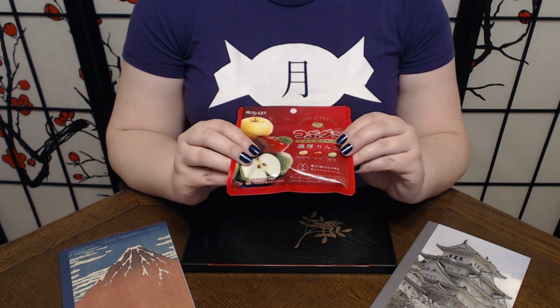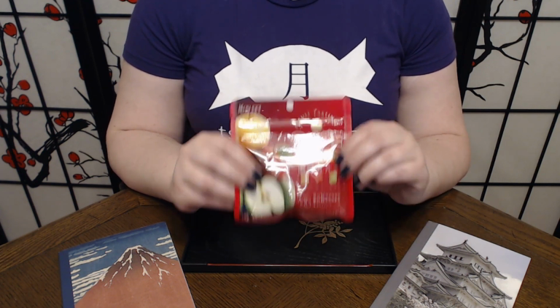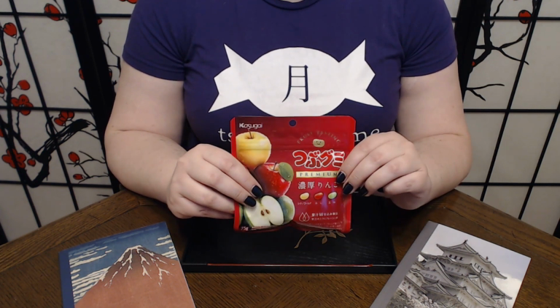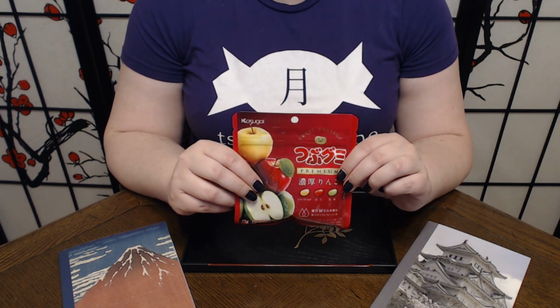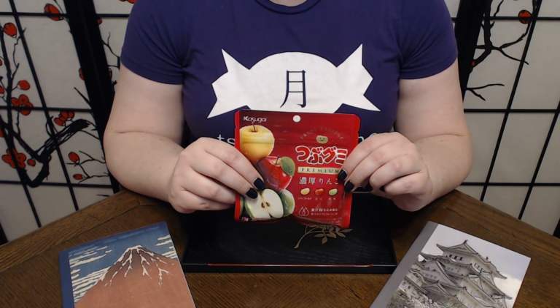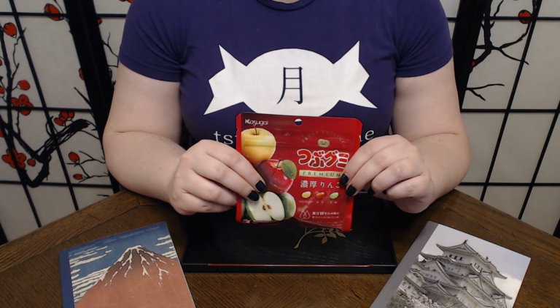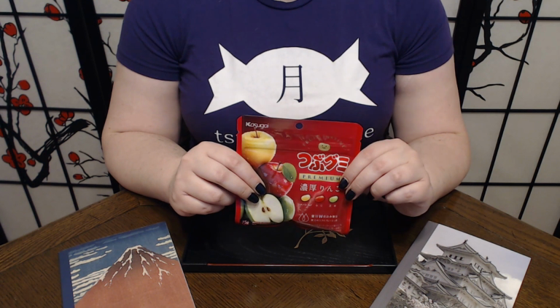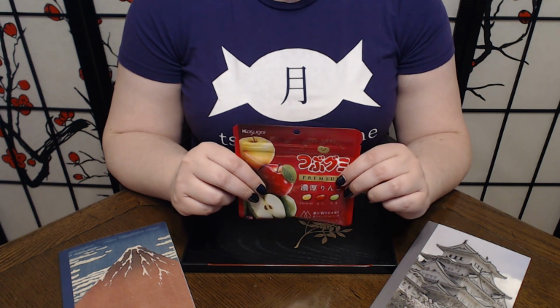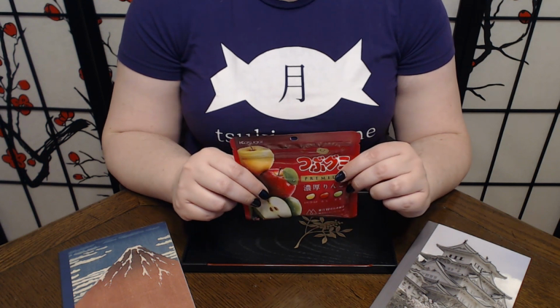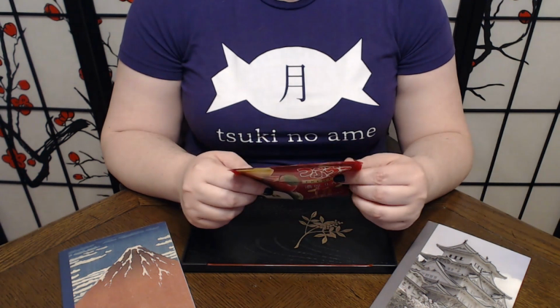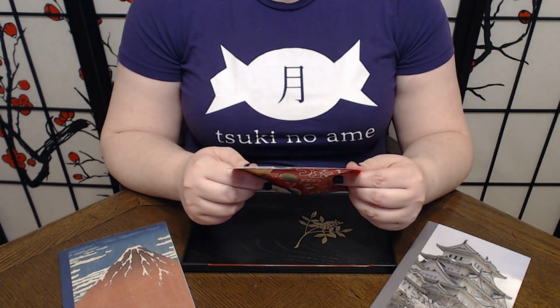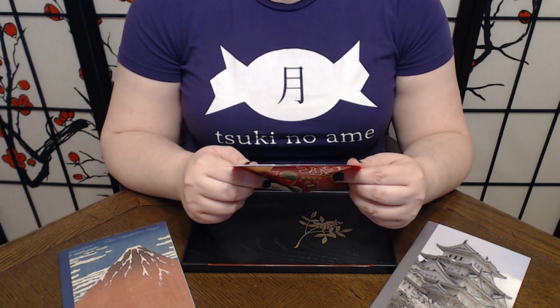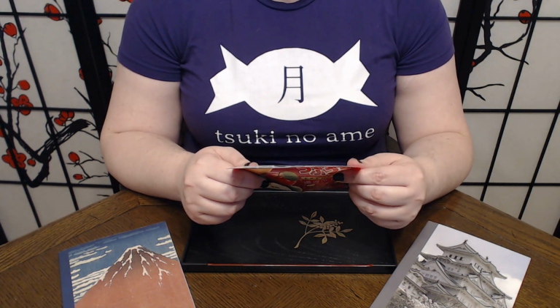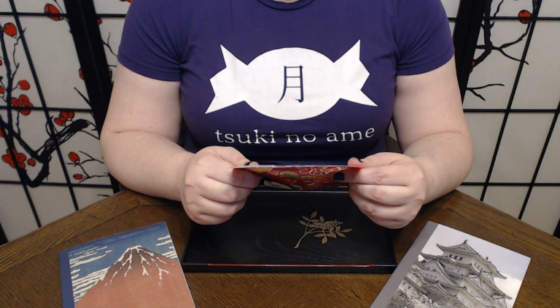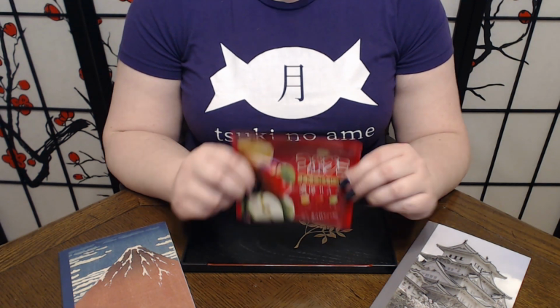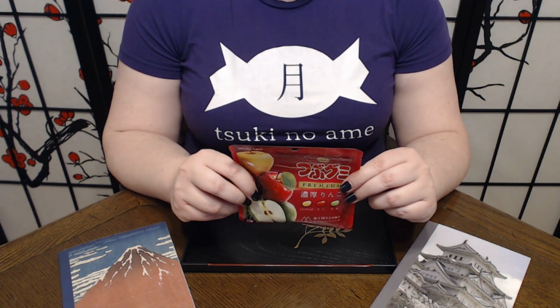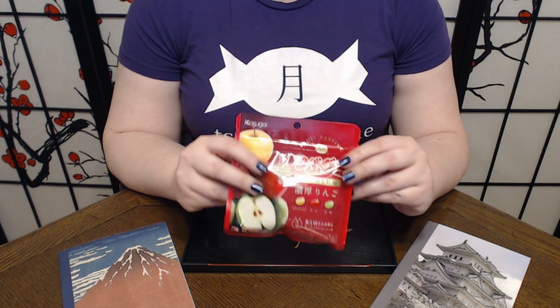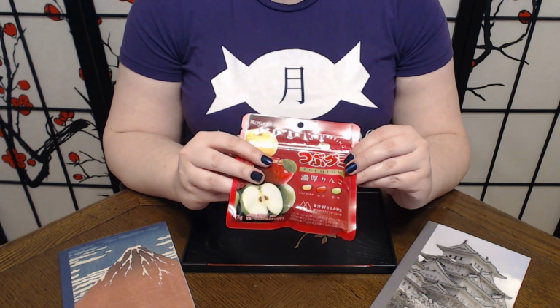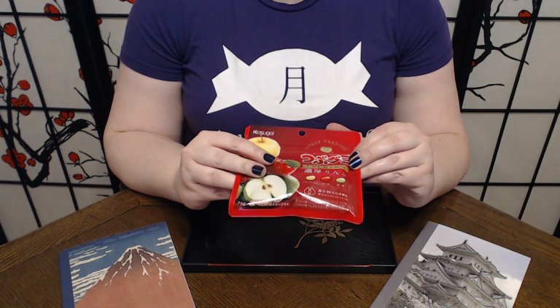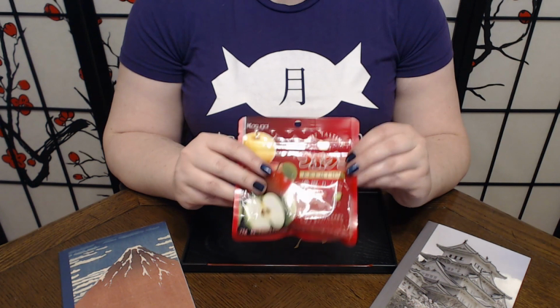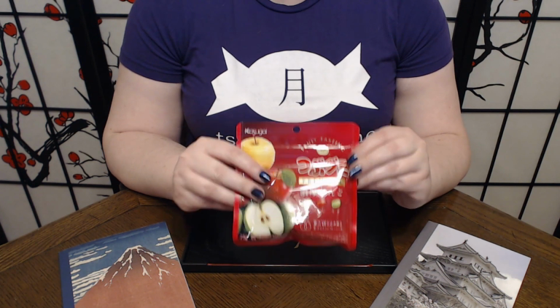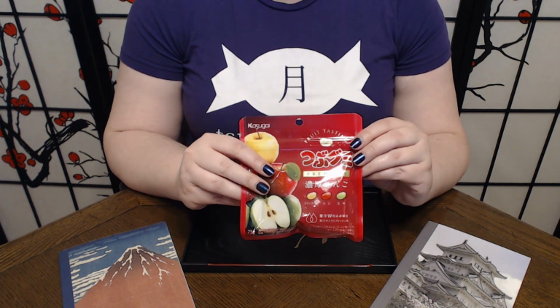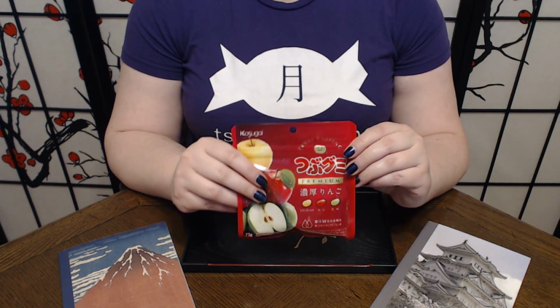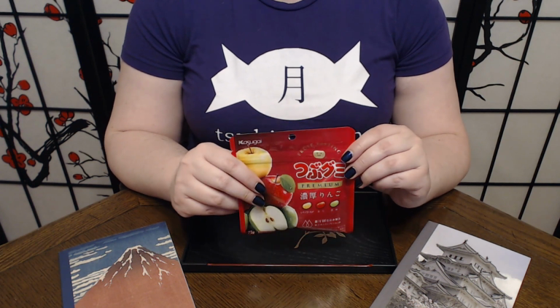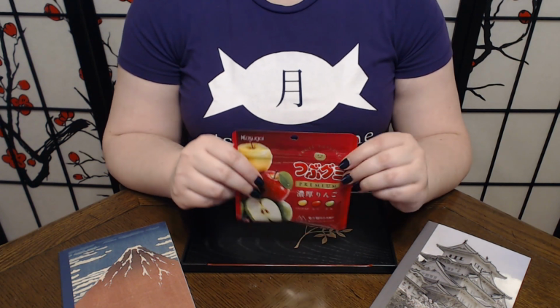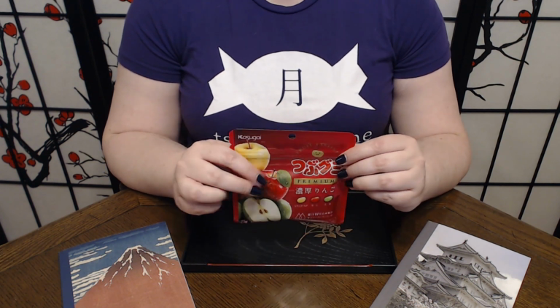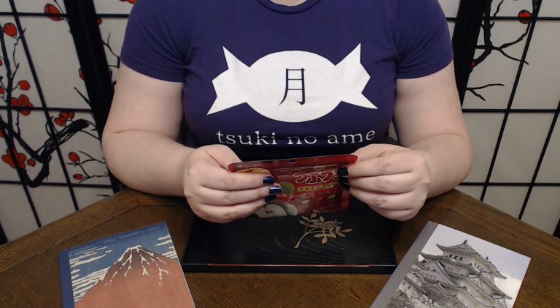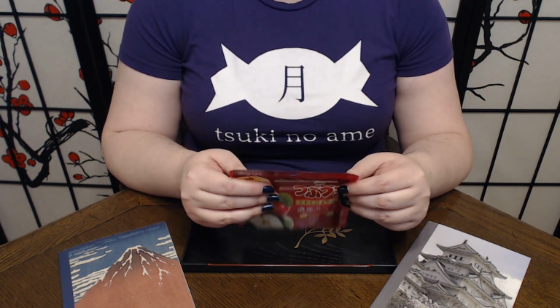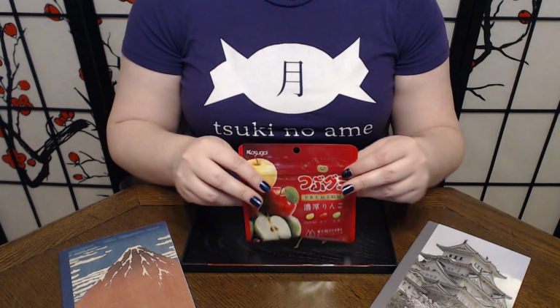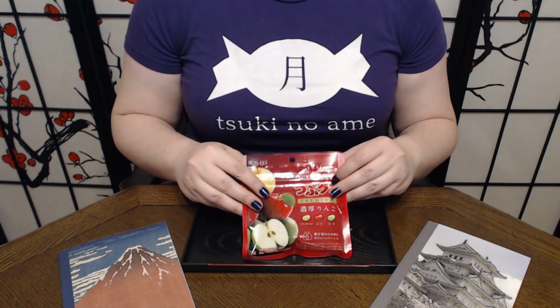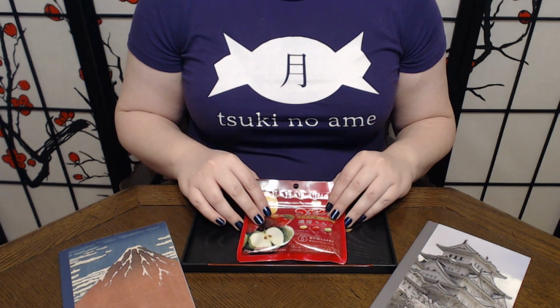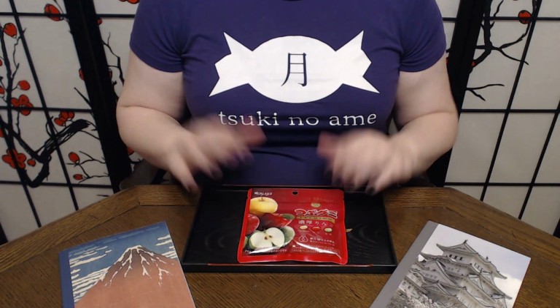I've only heard of Fuji before. This is going to be very interesting because I am actually not big on apples, so we're gonna see how well I can tell these apart. So let's get started.